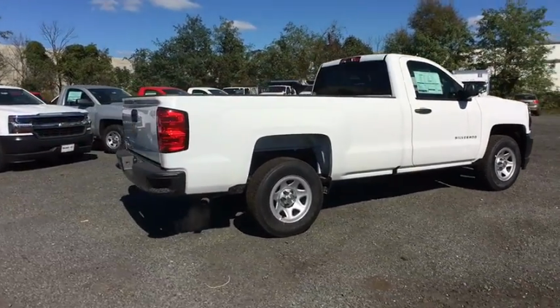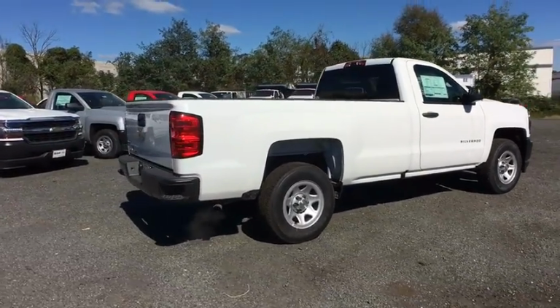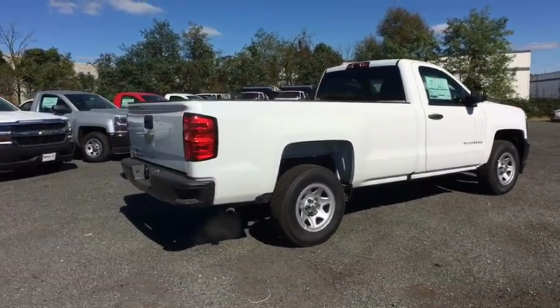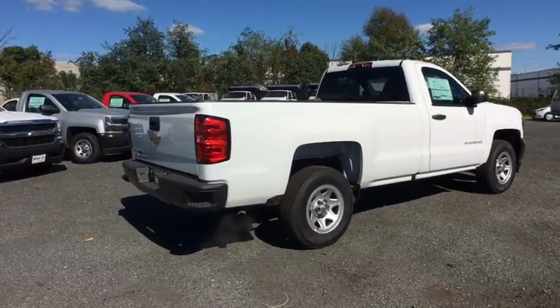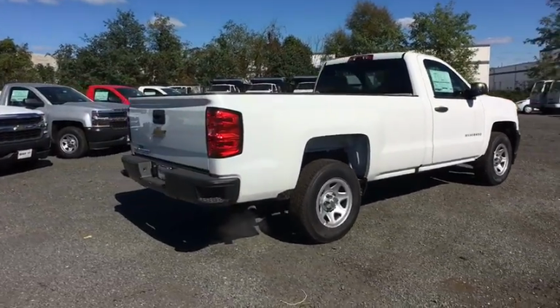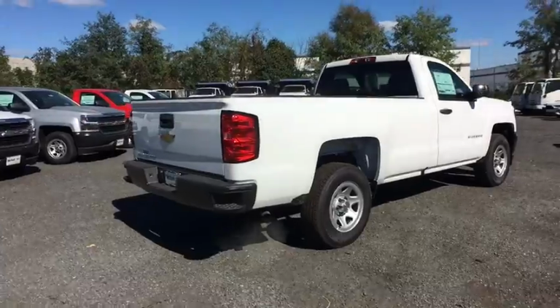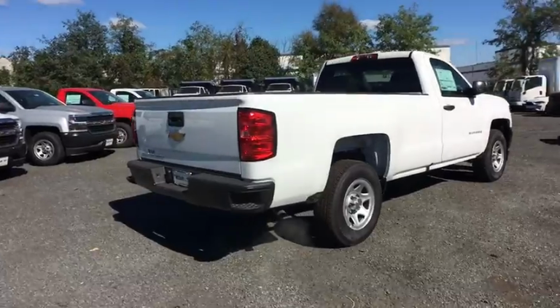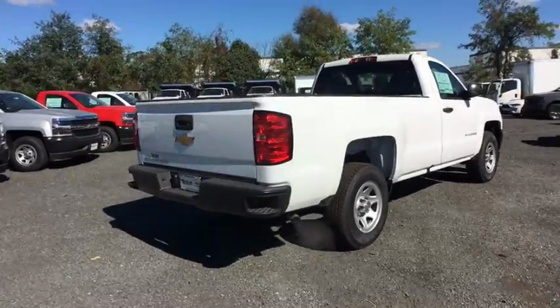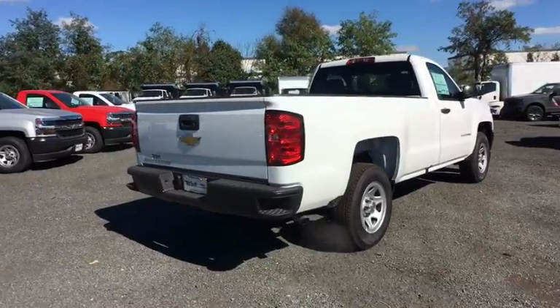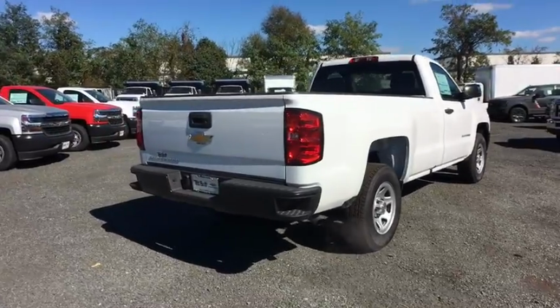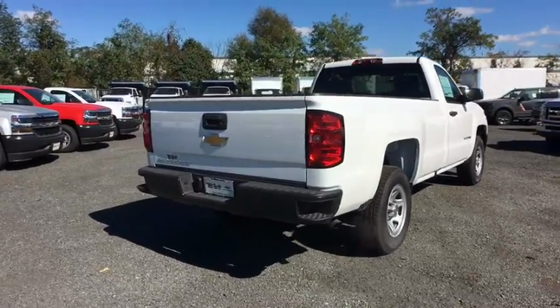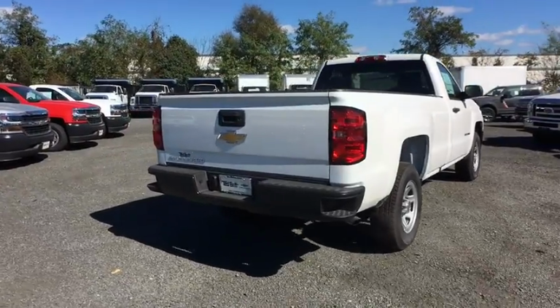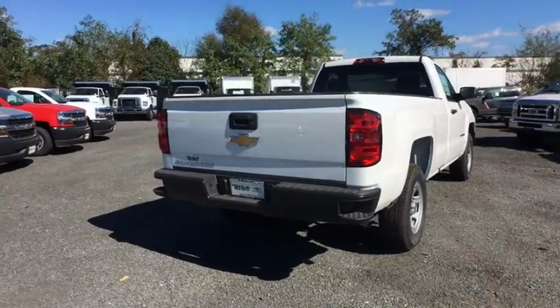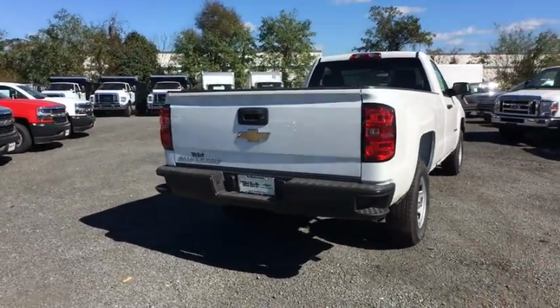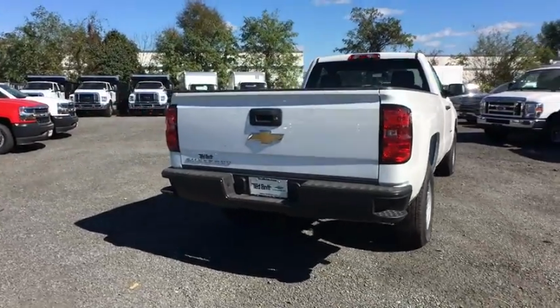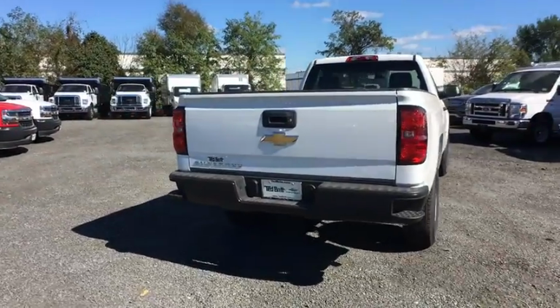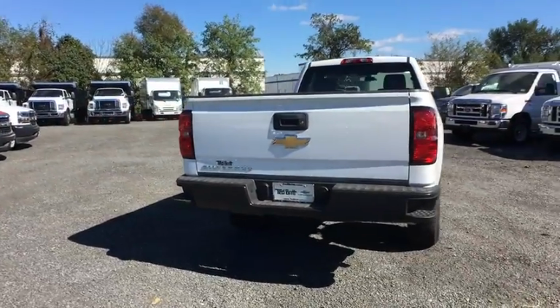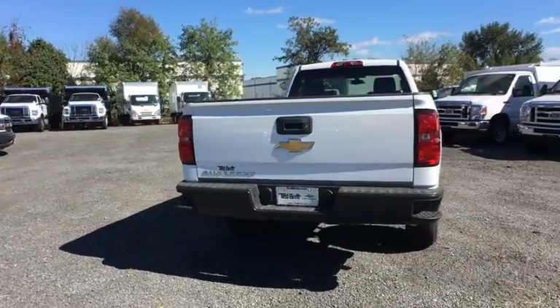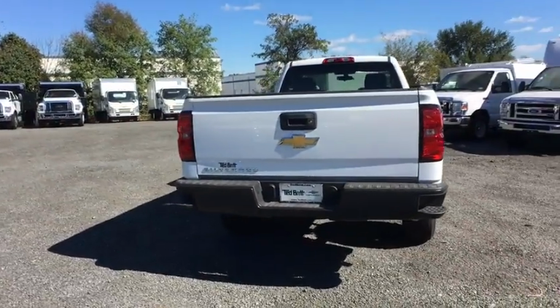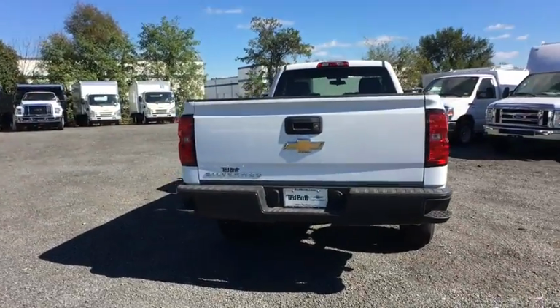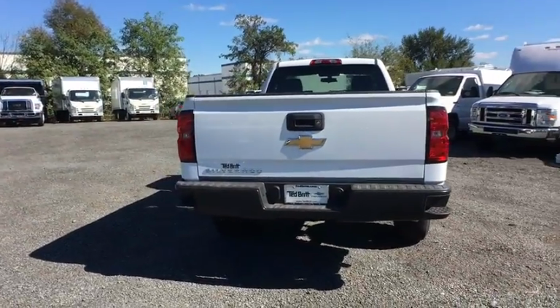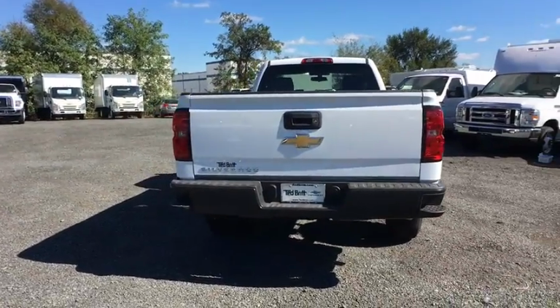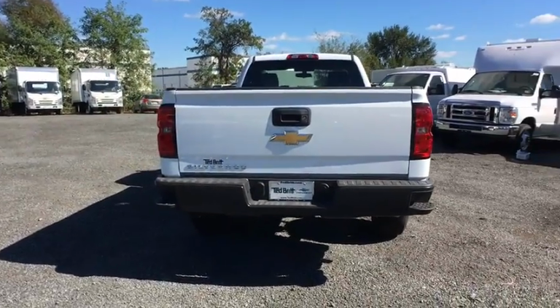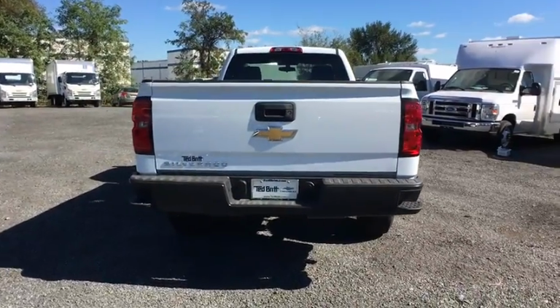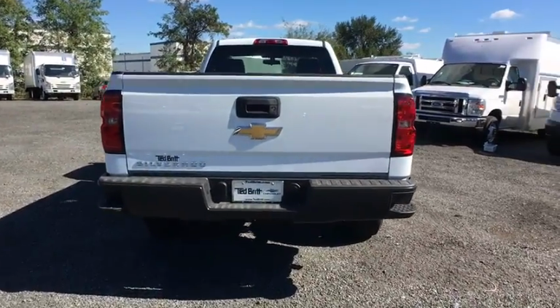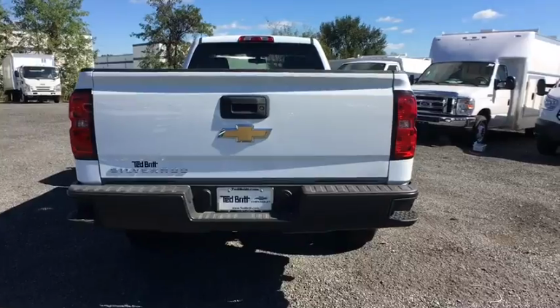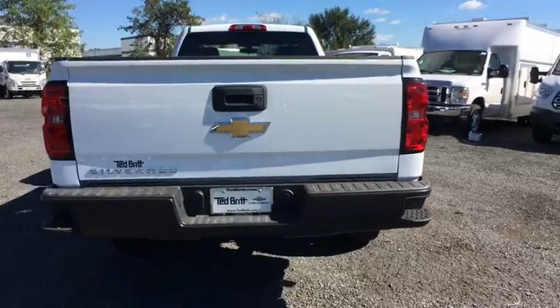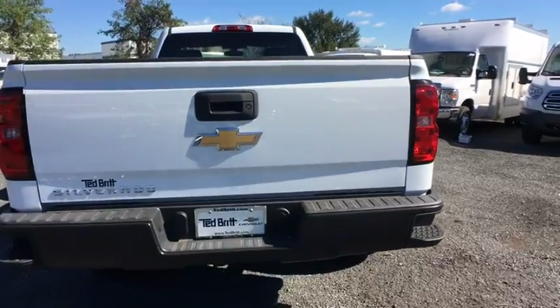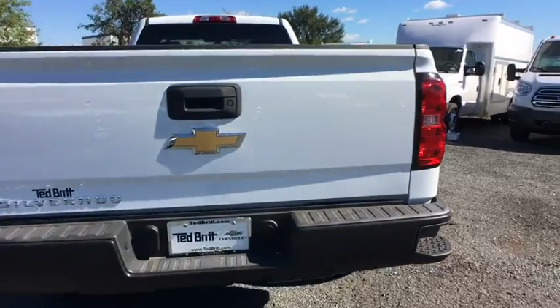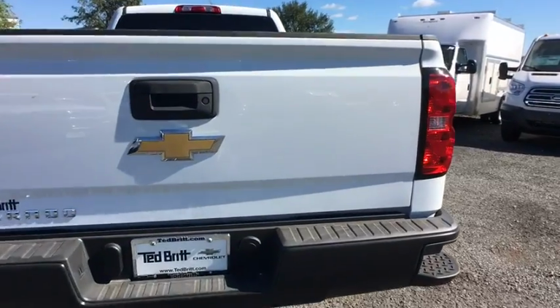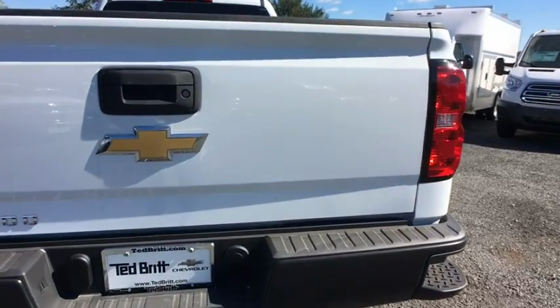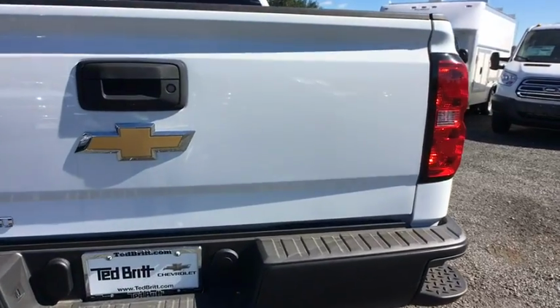Daytime running lamps, Sirius satellite radio, rear view camera, rear wheel drive. Your new ride is just a phone call away.